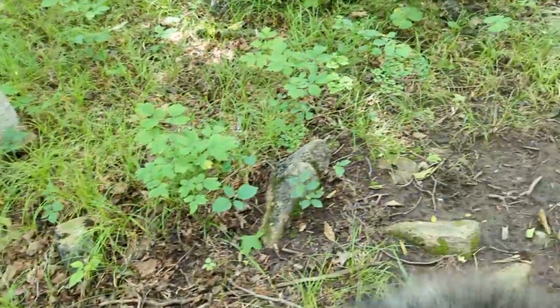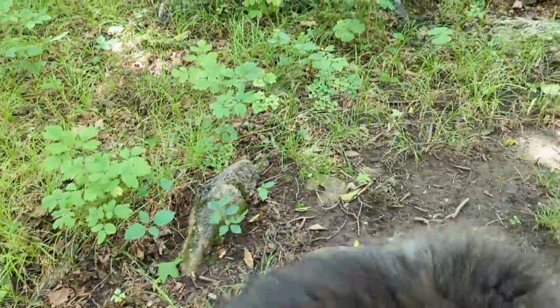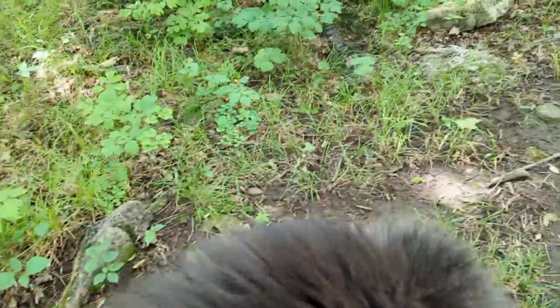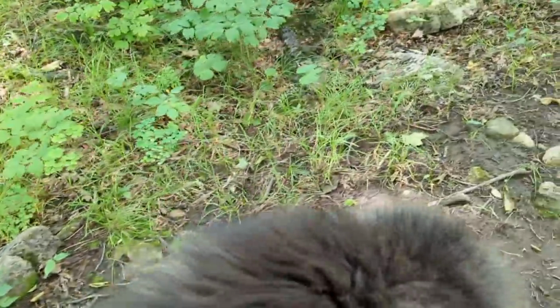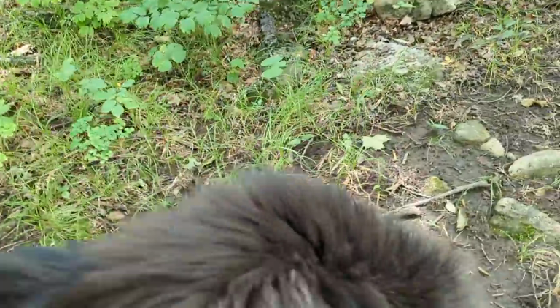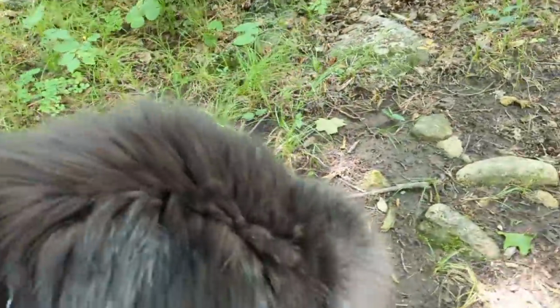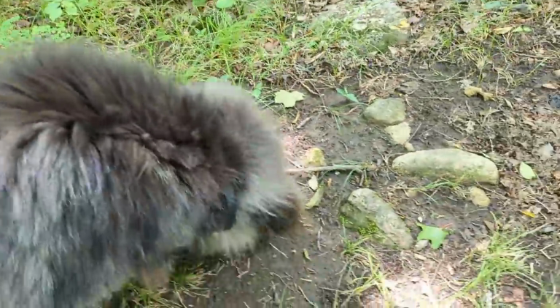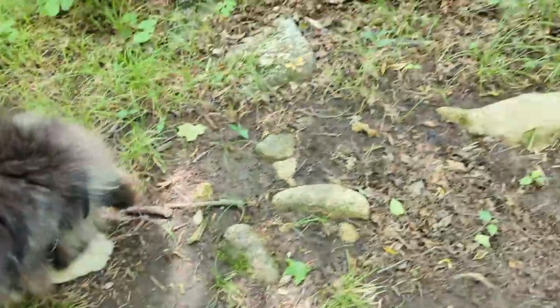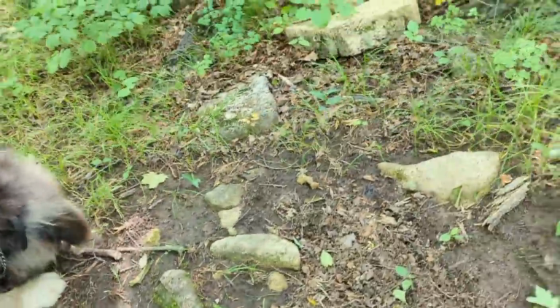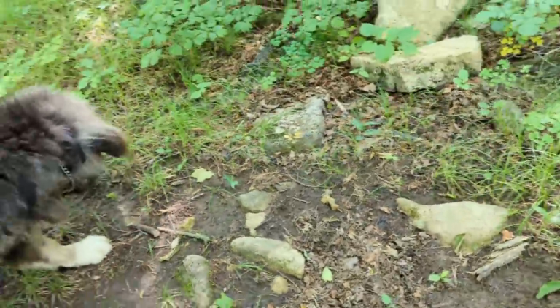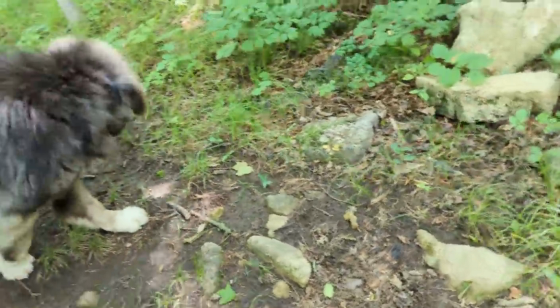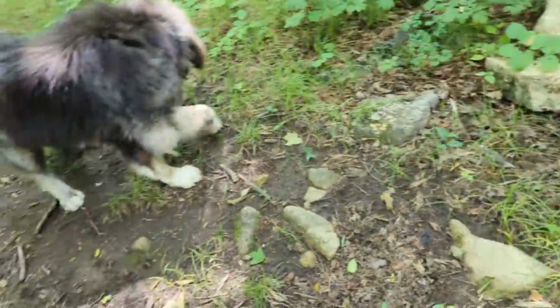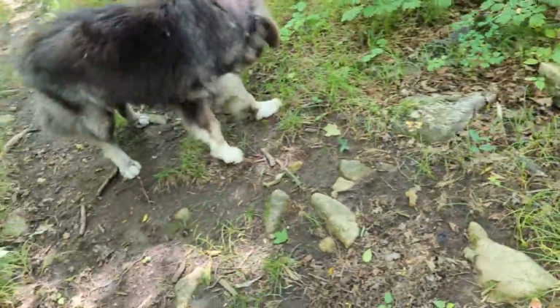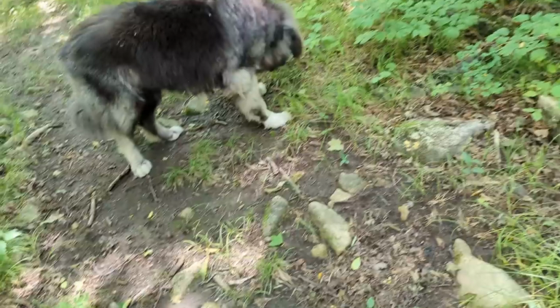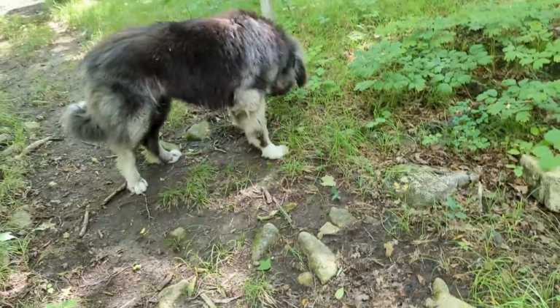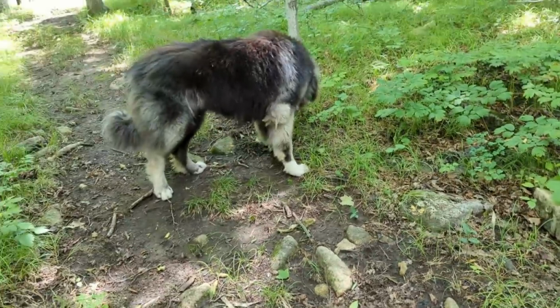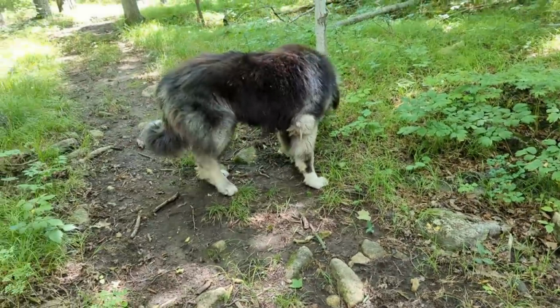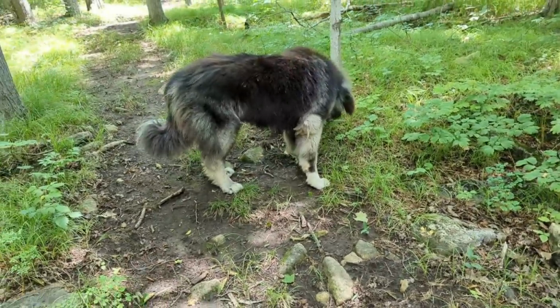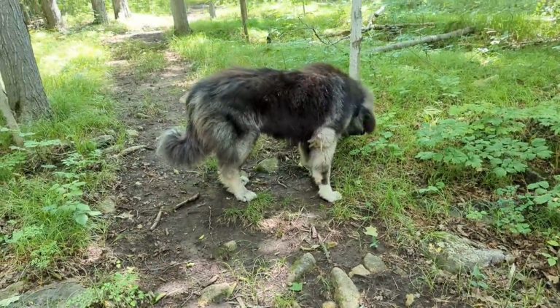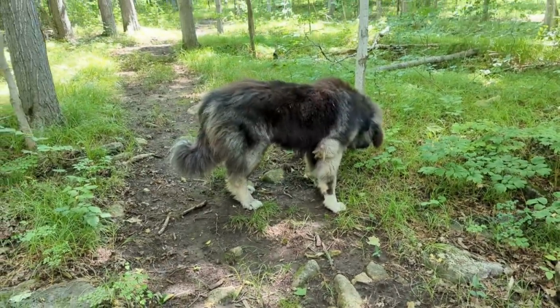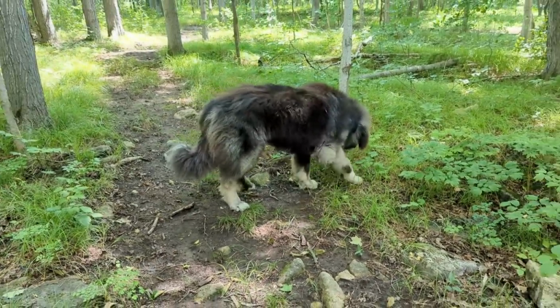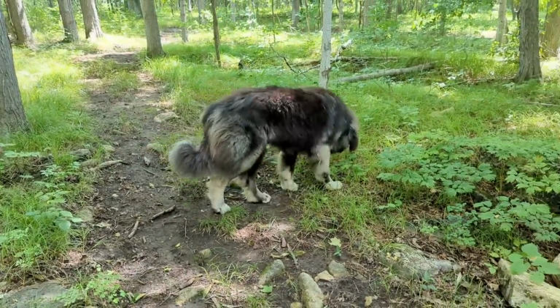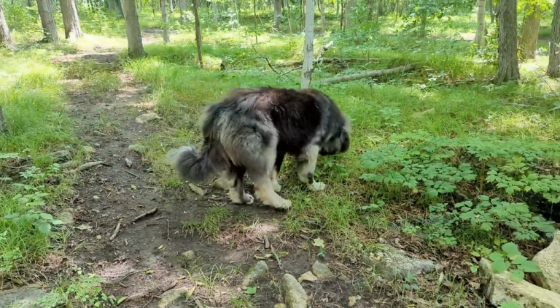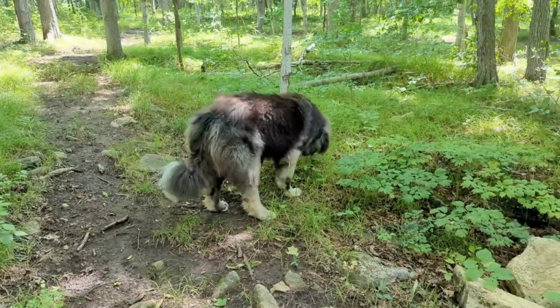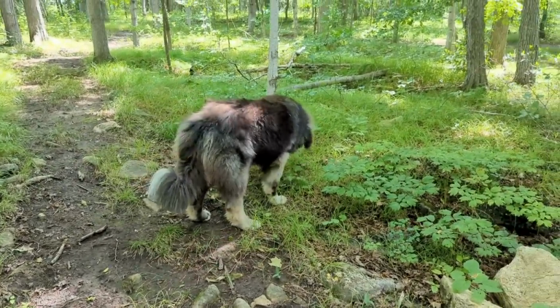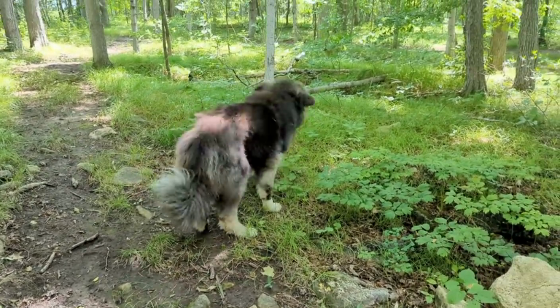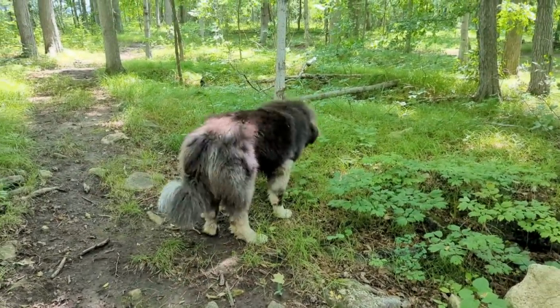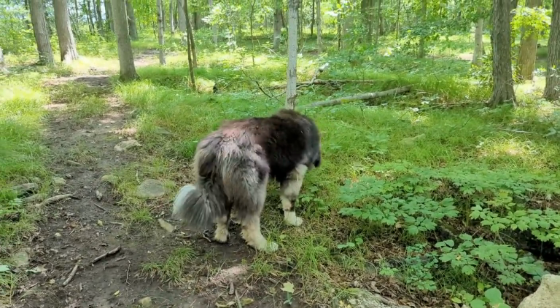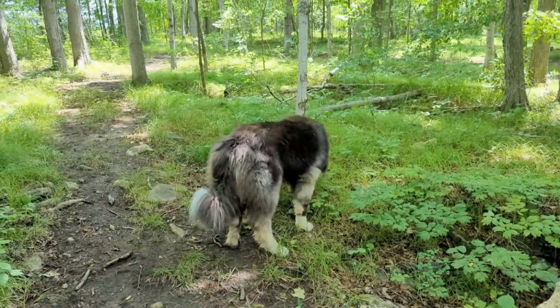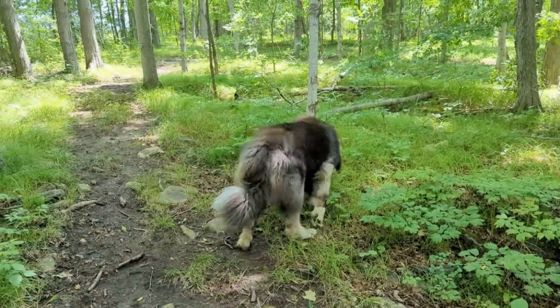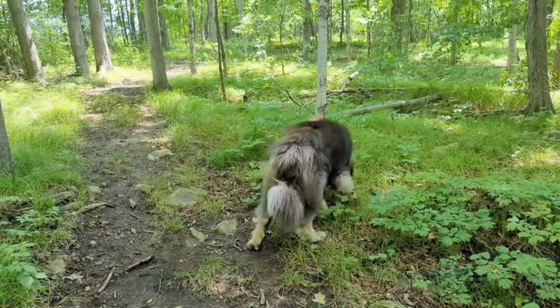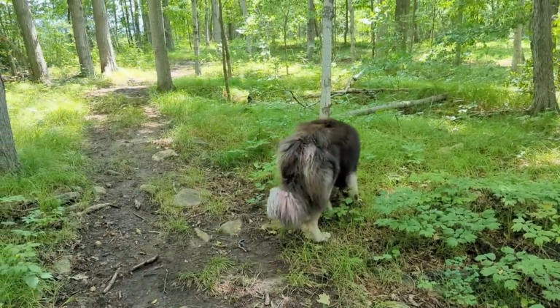Now, there can be some really obvious stuff where the dog is just super uncomfortable, he really can't sit. You can just tell he's really suffering. If you hear clicking or anything like that.